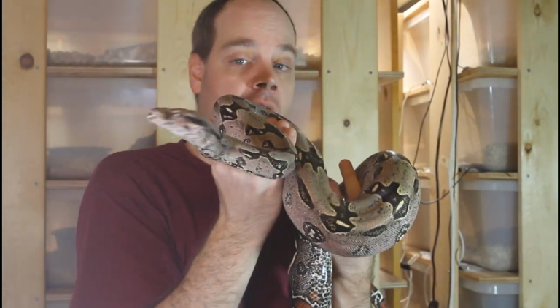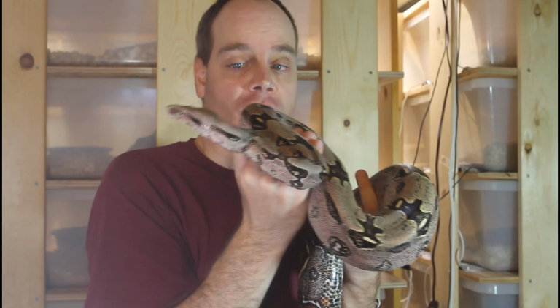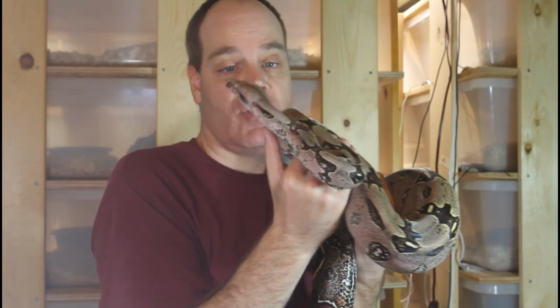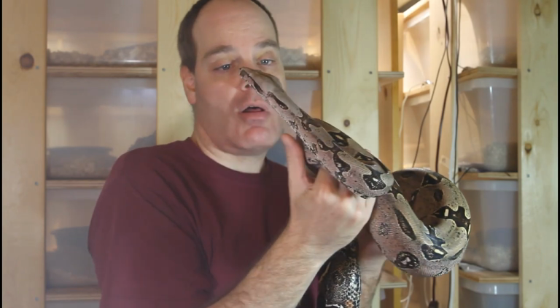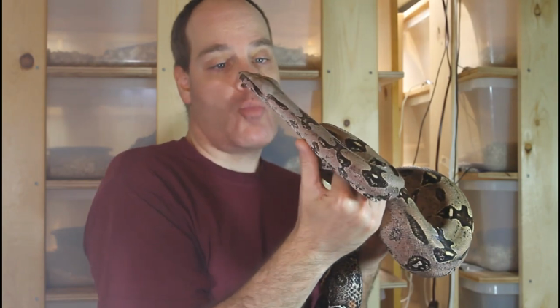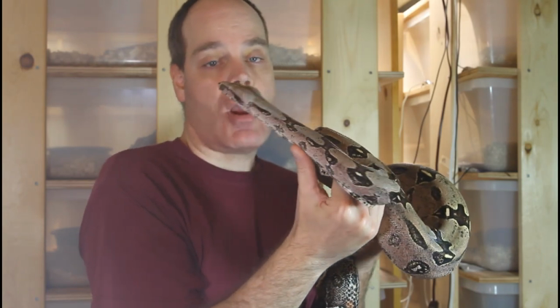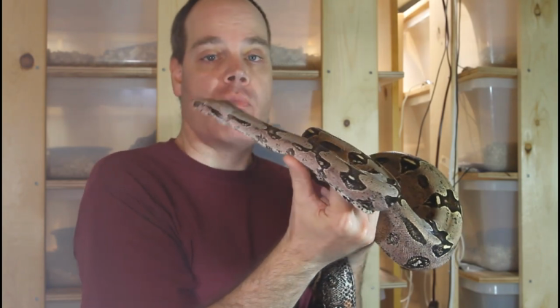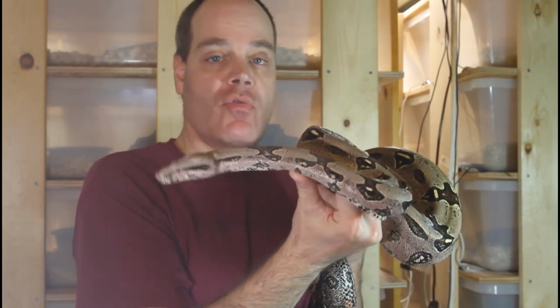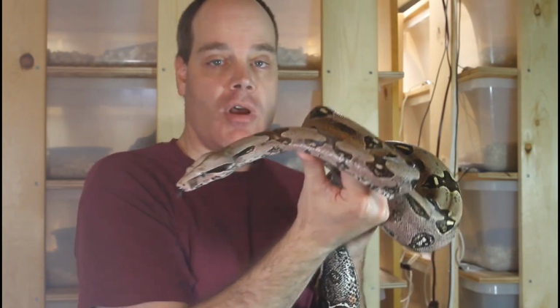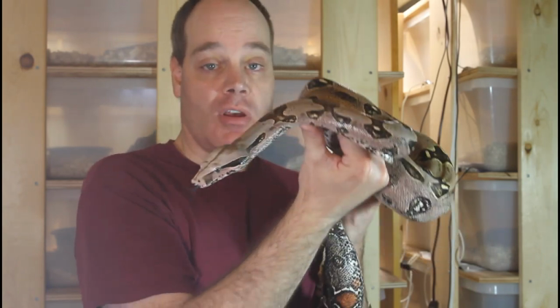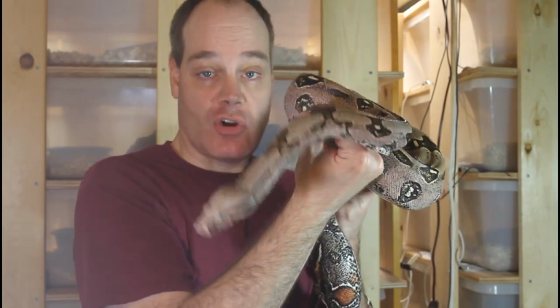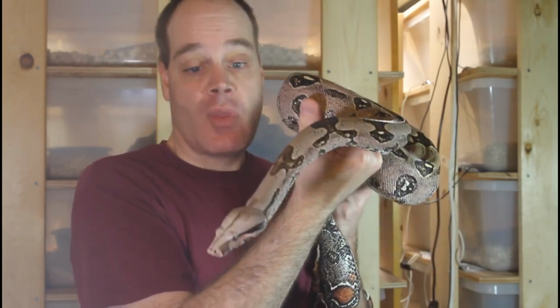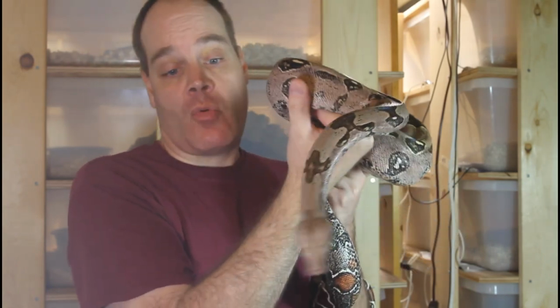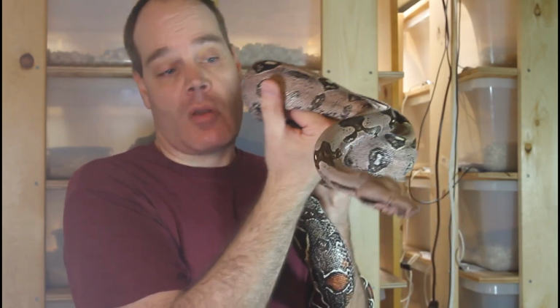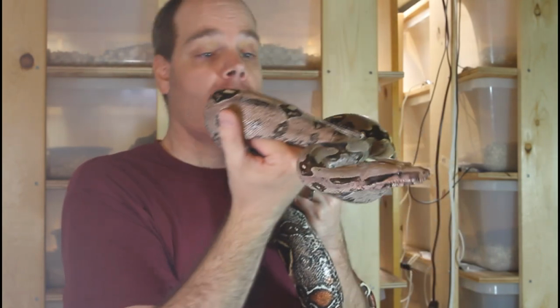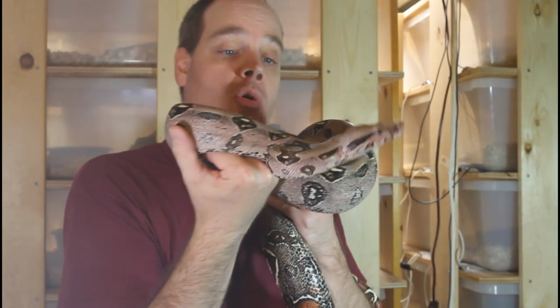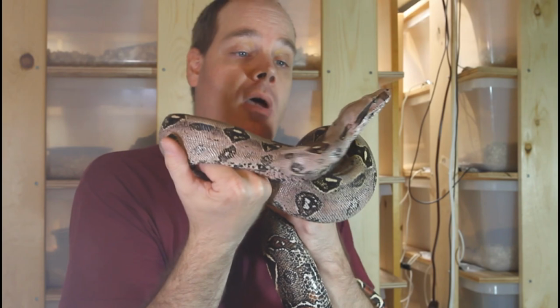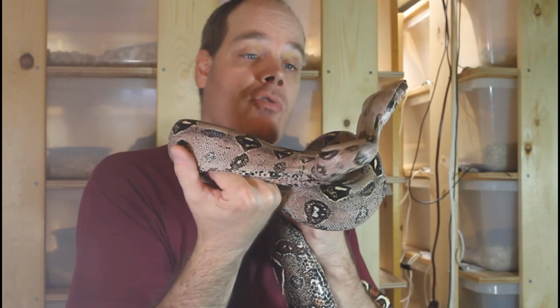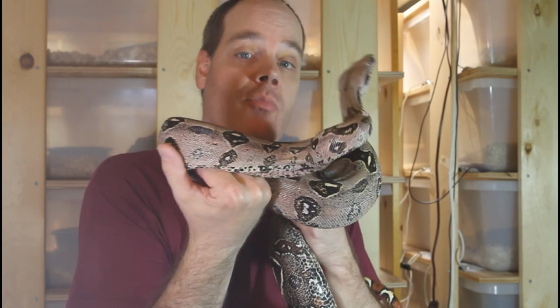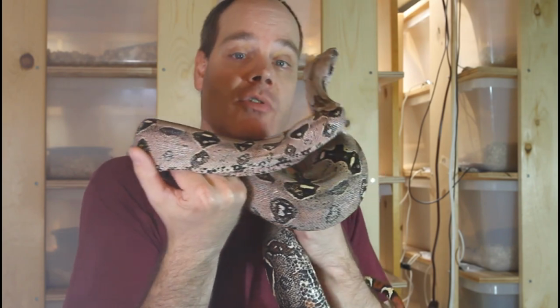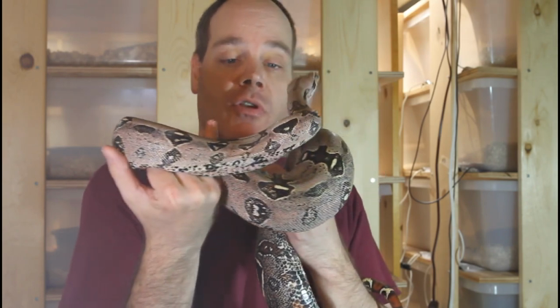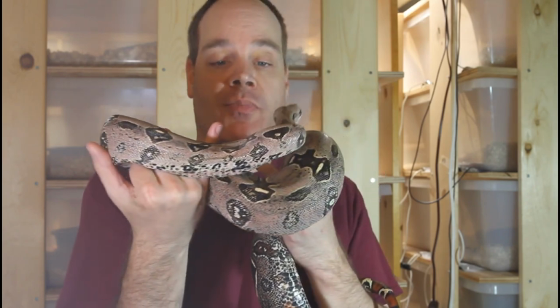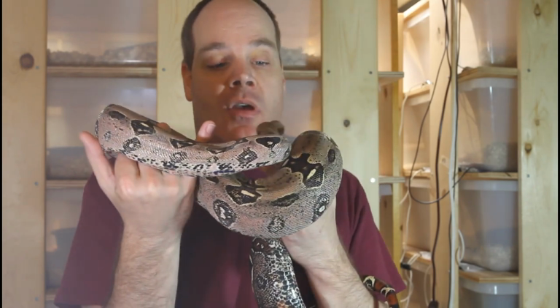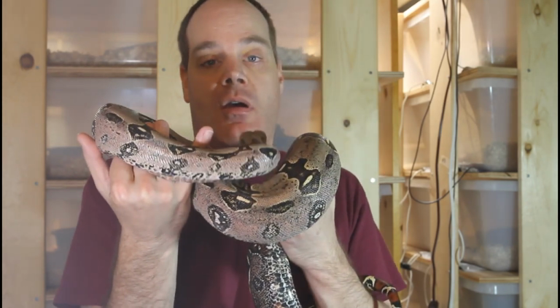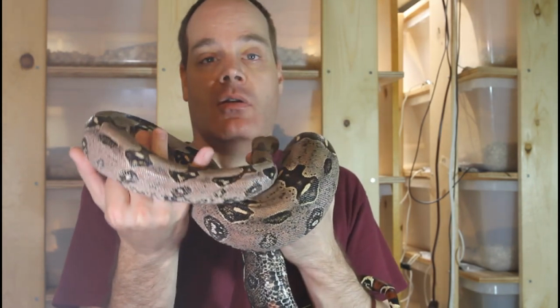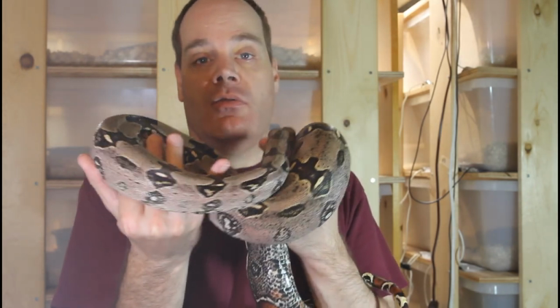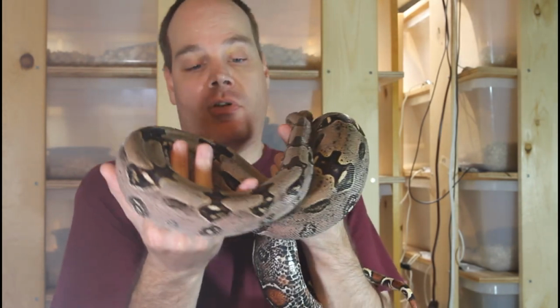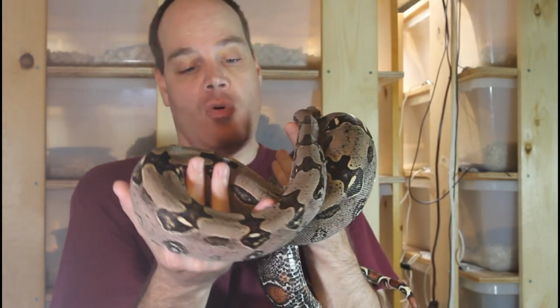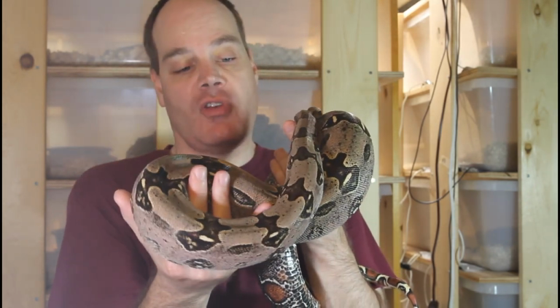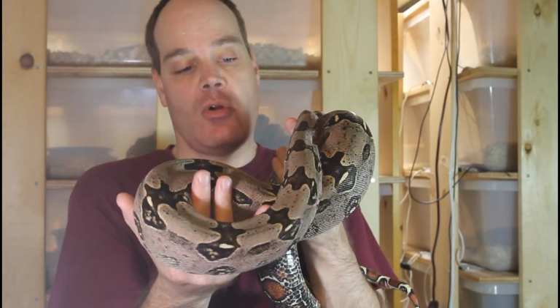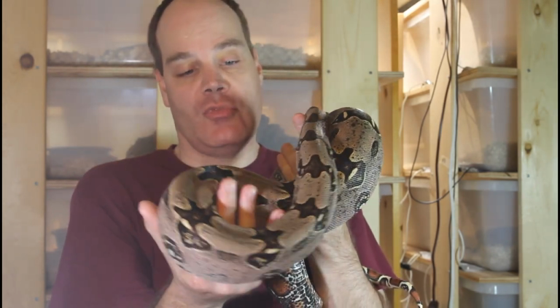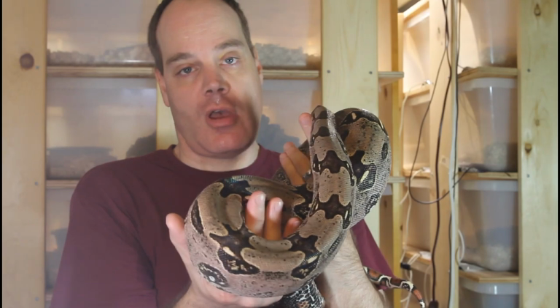This female I hope to pair up for the first time next year with one of my other holdback Surinames from a different litter. Just a gorgeous animal to look at.